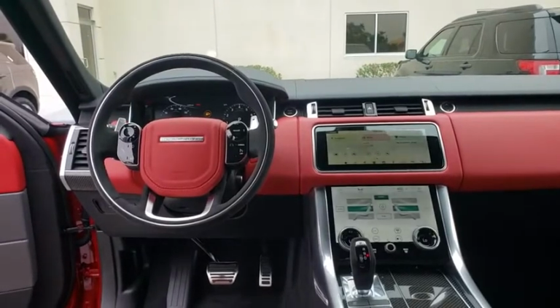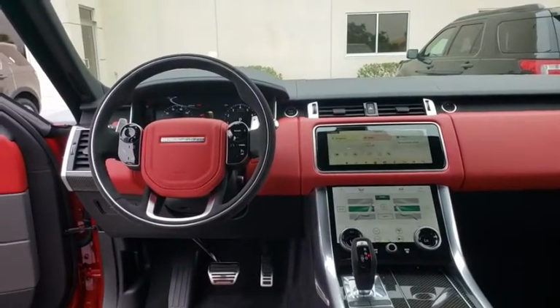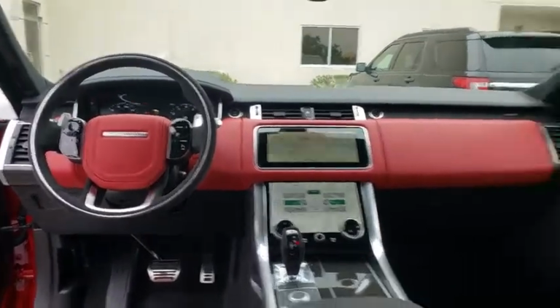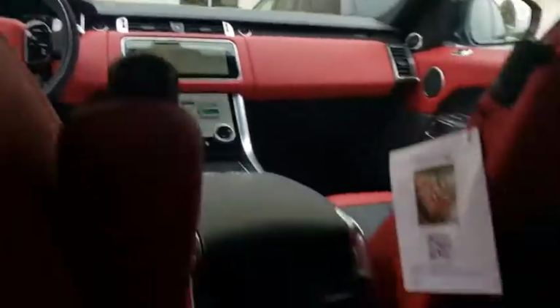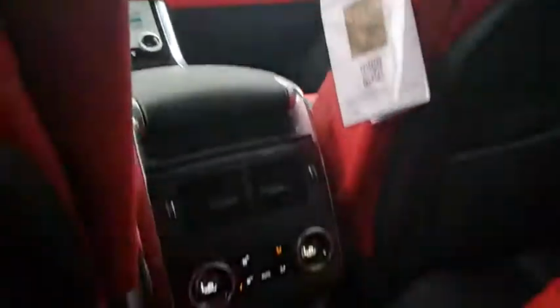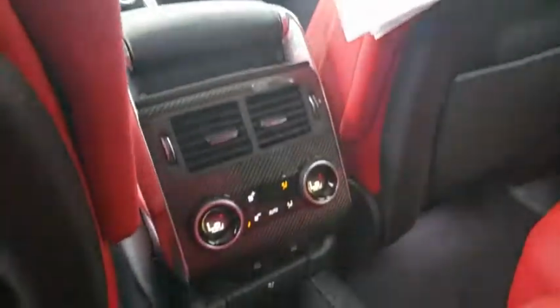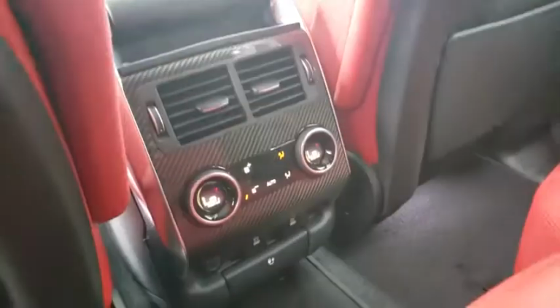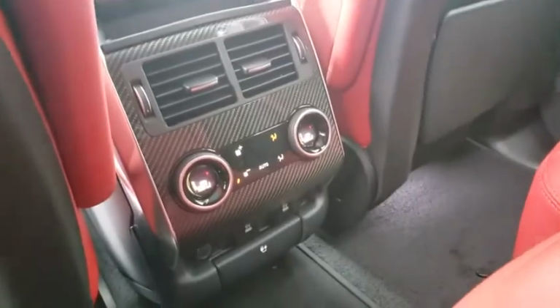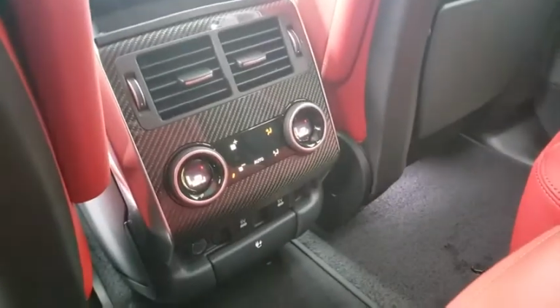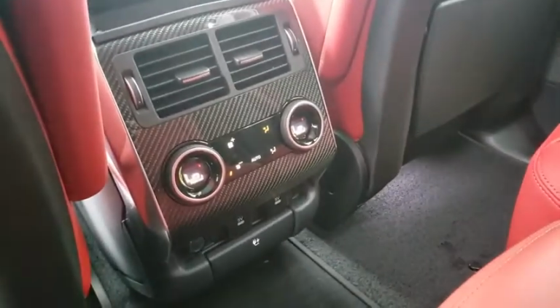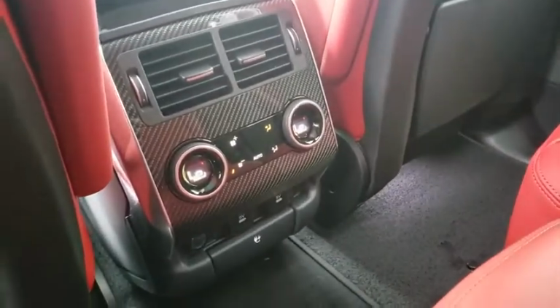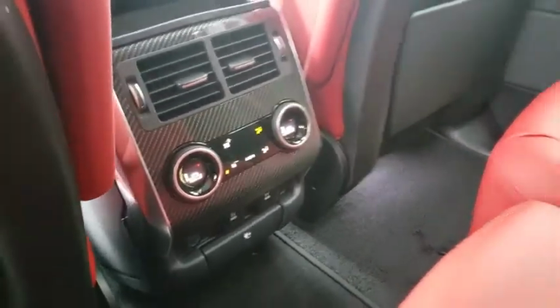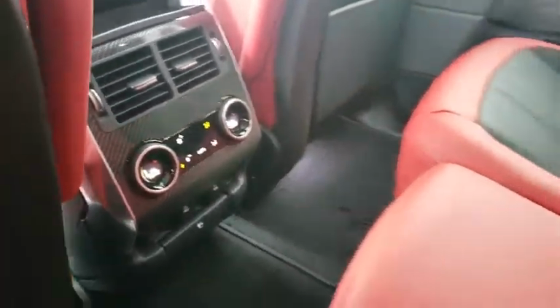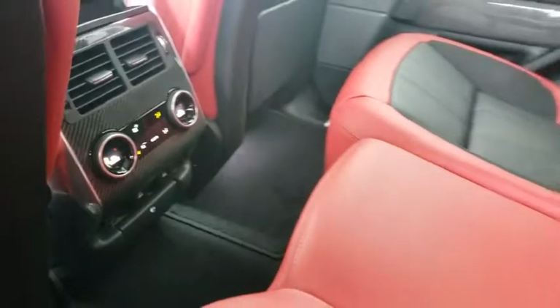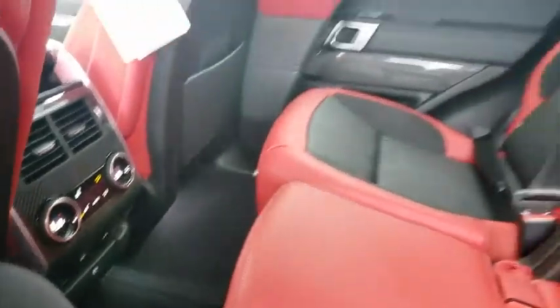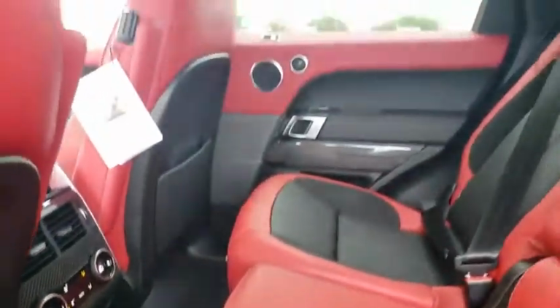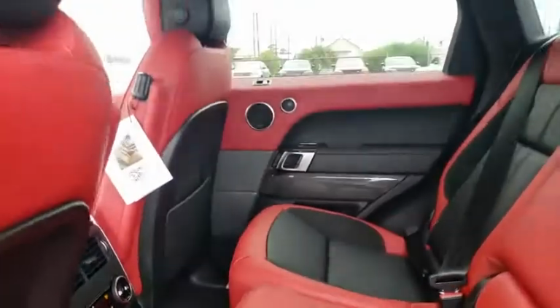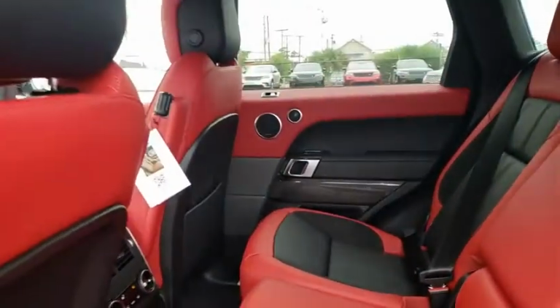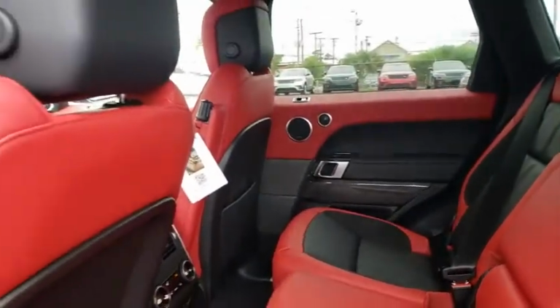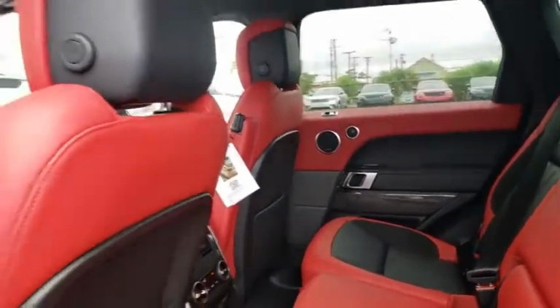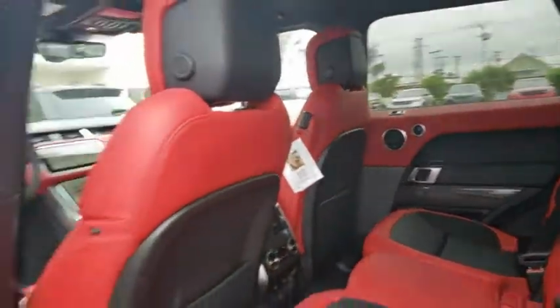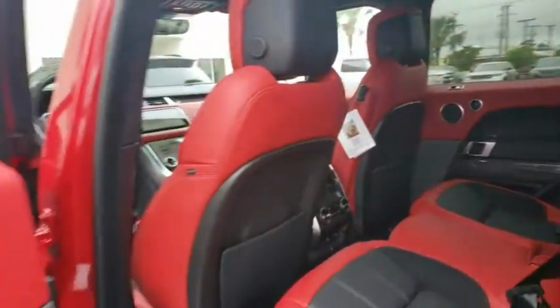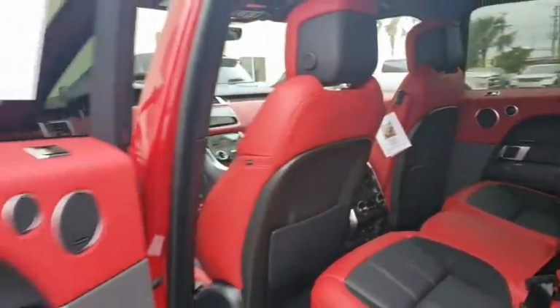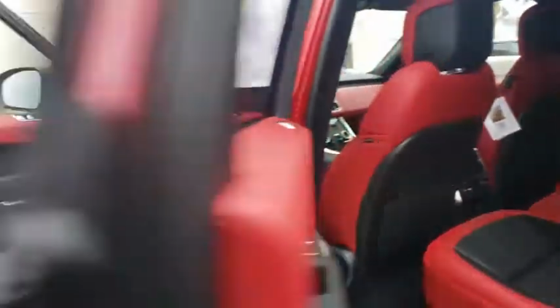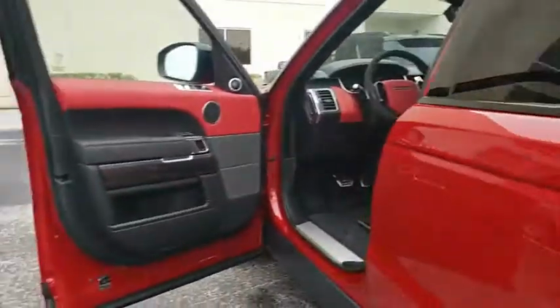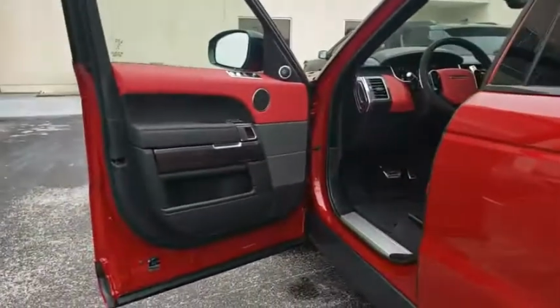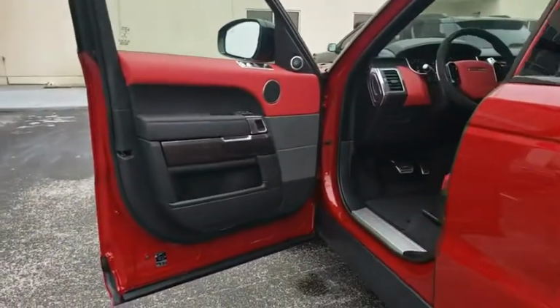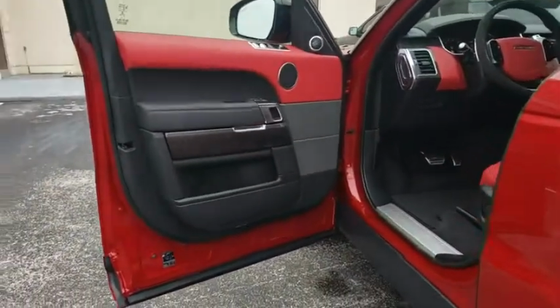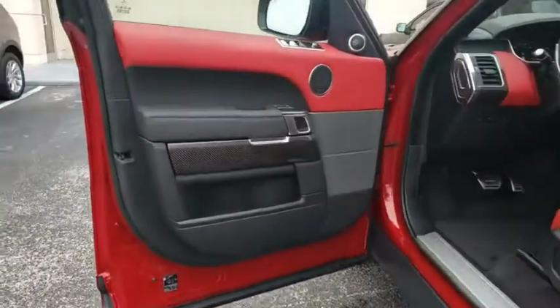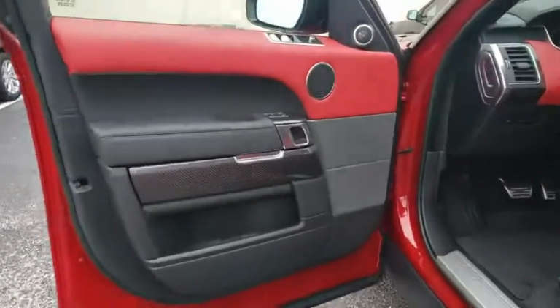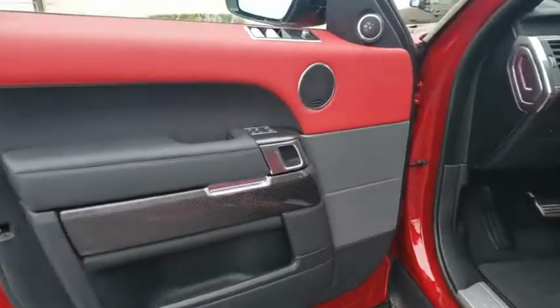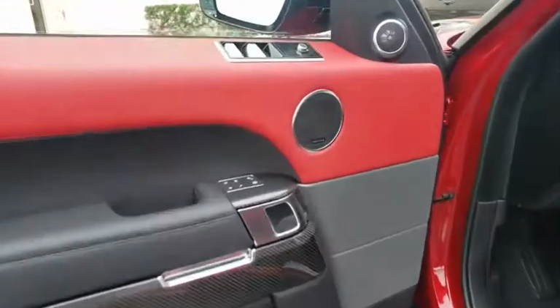Lane departure warning, tow hitch, leather-wrapped steering wheel, Bluetooth, adjustable steering wheel, power steering, auto-dimming rear-view mirror, cruise control, keyless start.